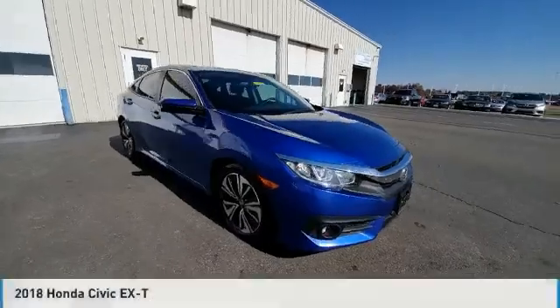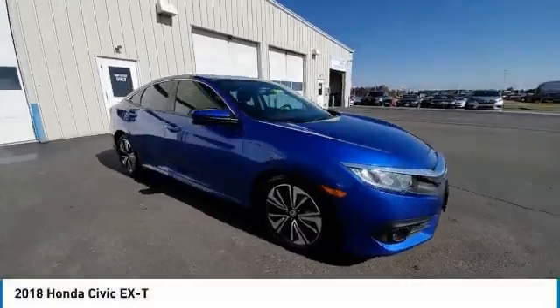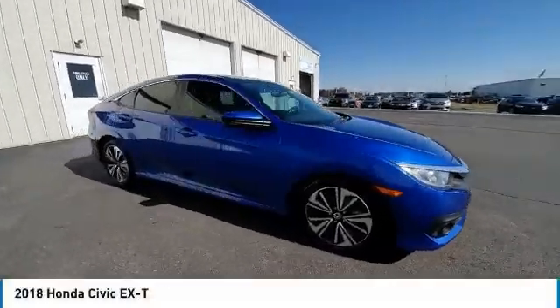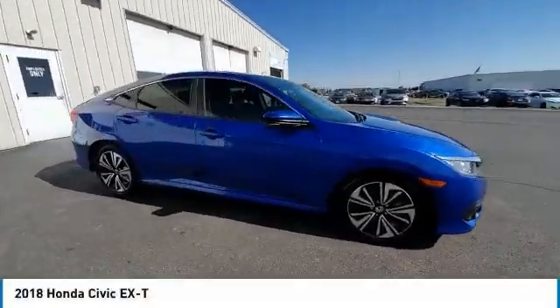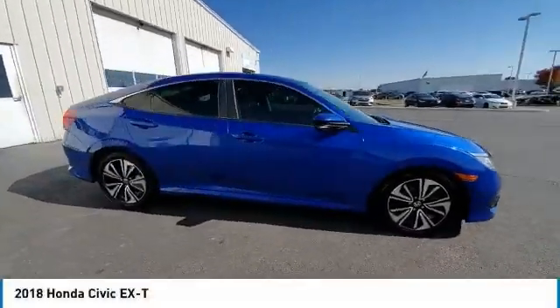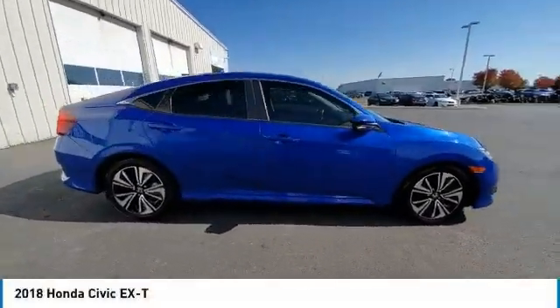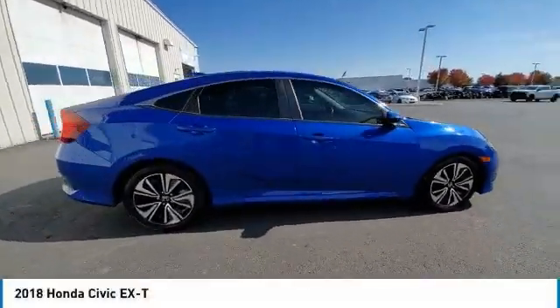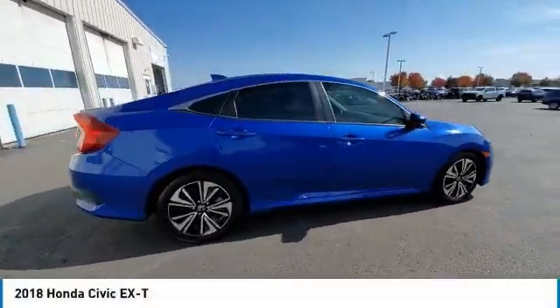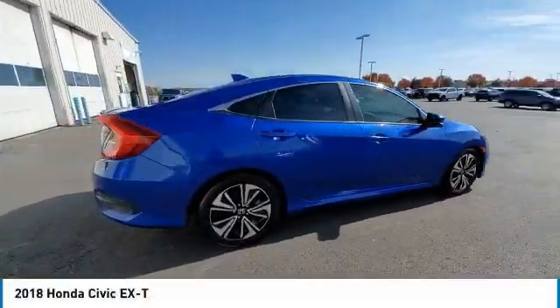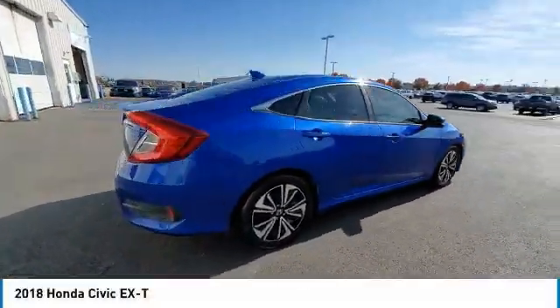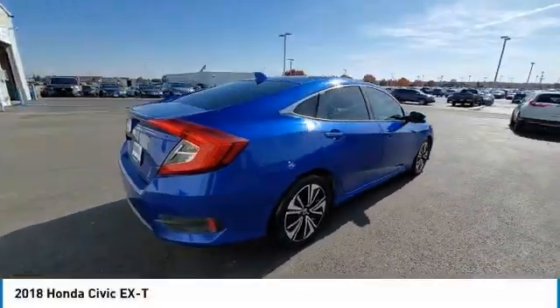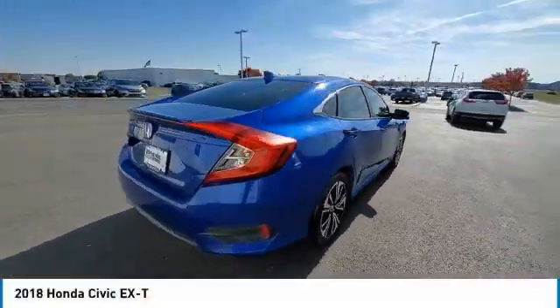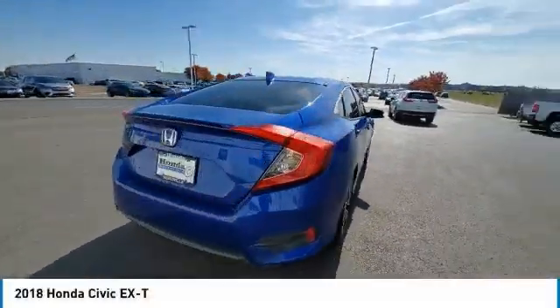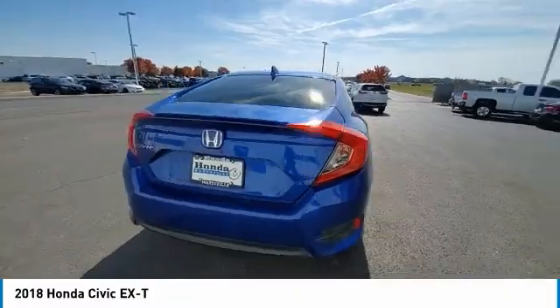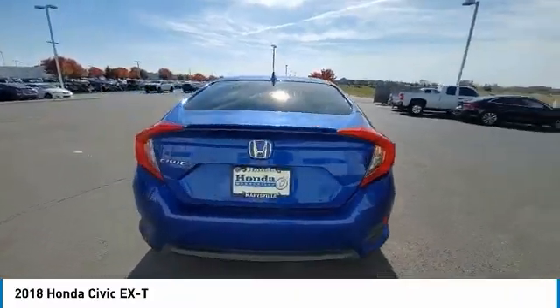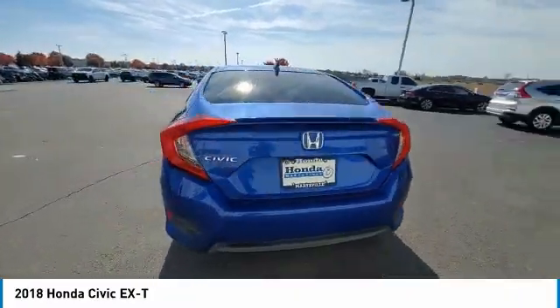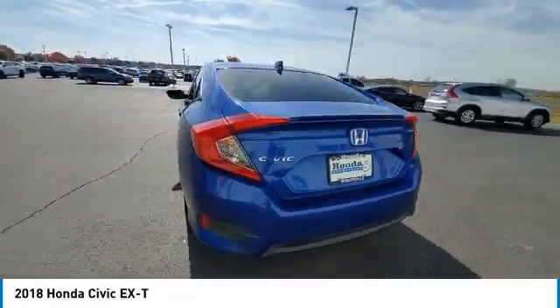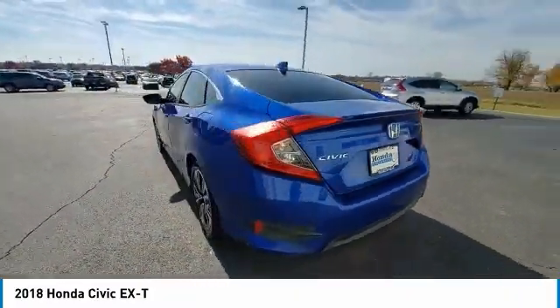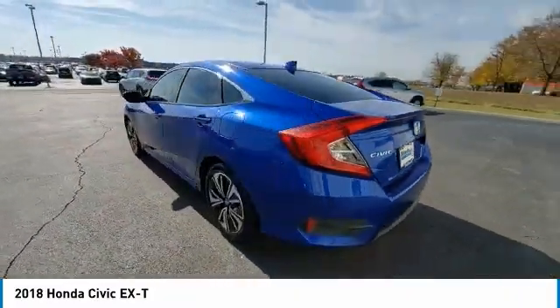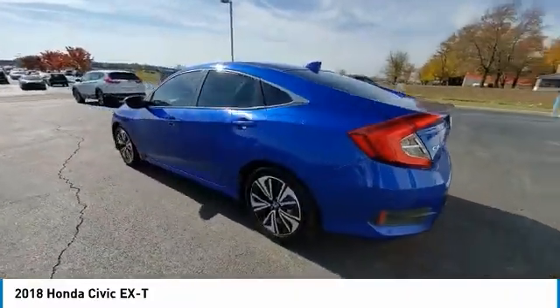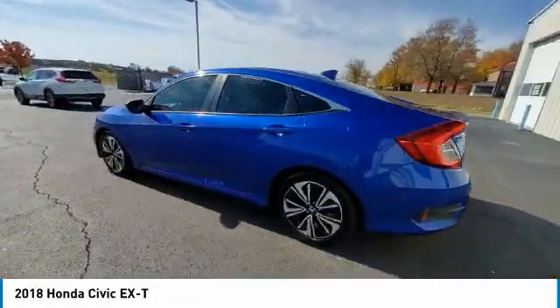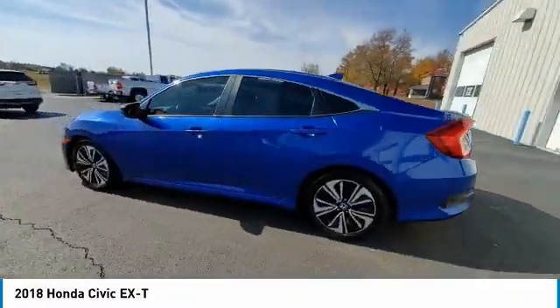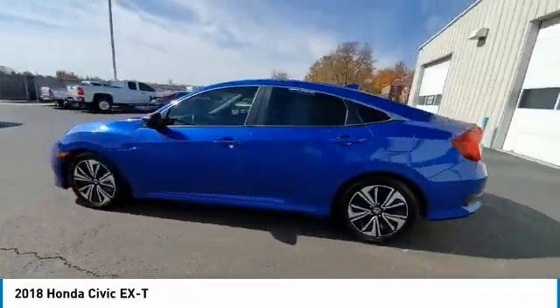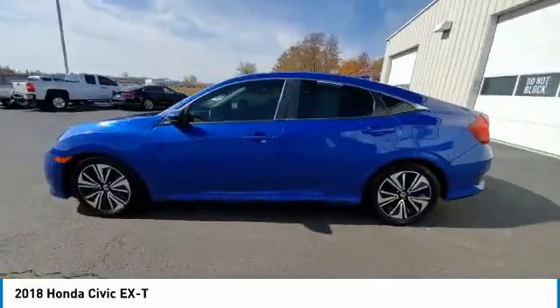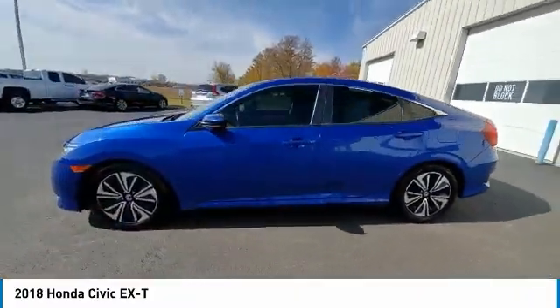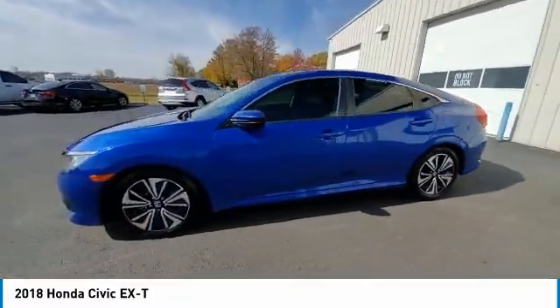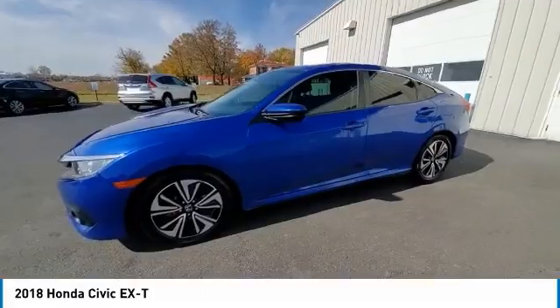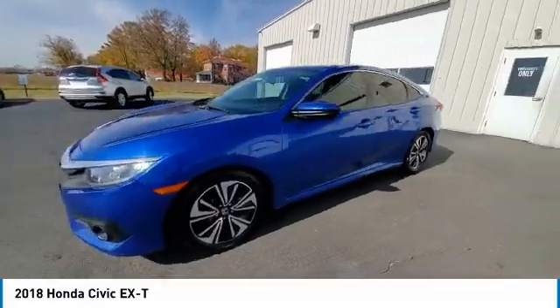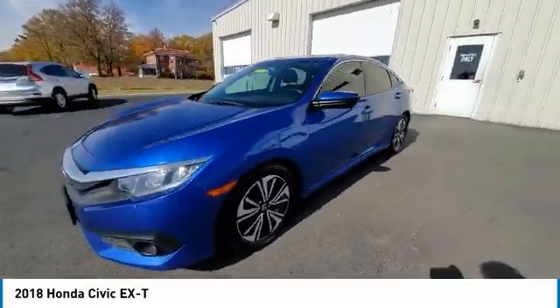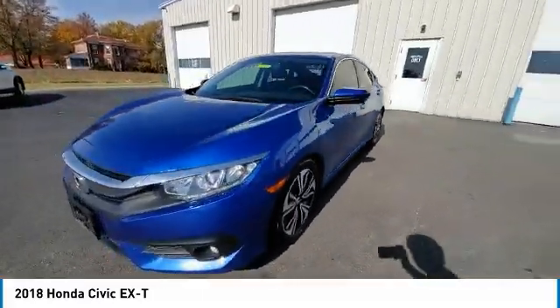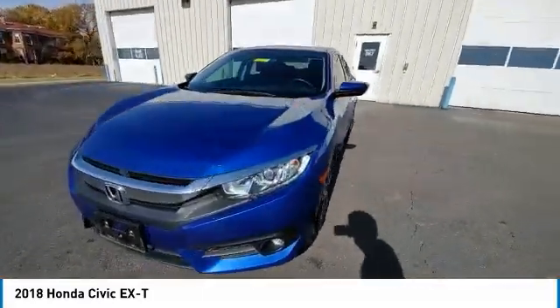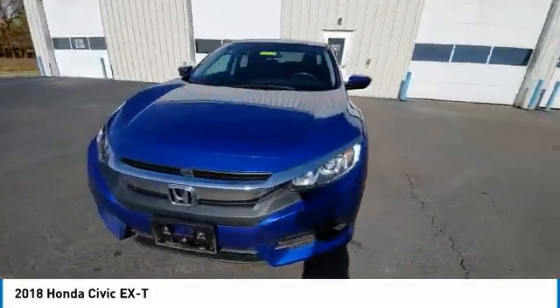Looking for the right vehicle? Check out the 2018 Honda Civic. Practical, with awesome gas mileage and incredibly reliable. This vehicle has less than 140,000 miles.